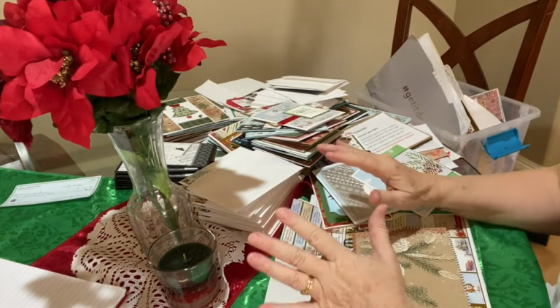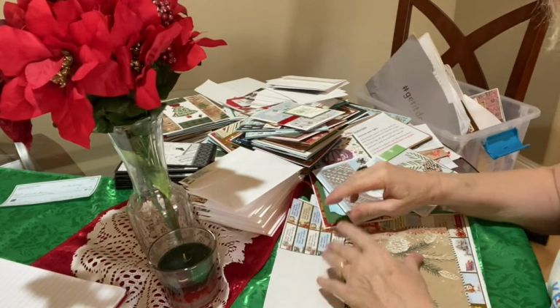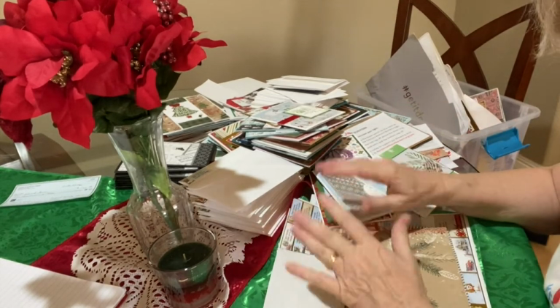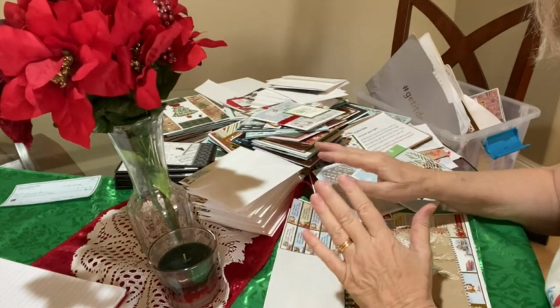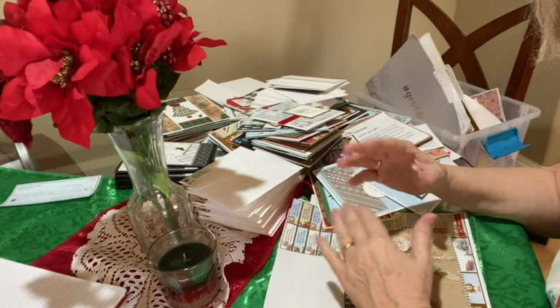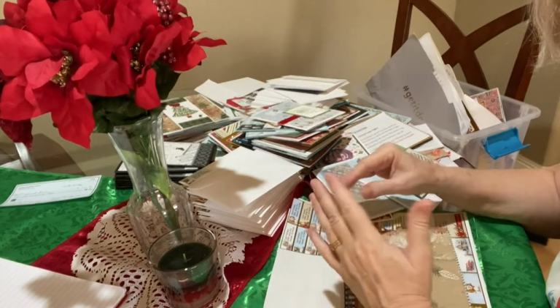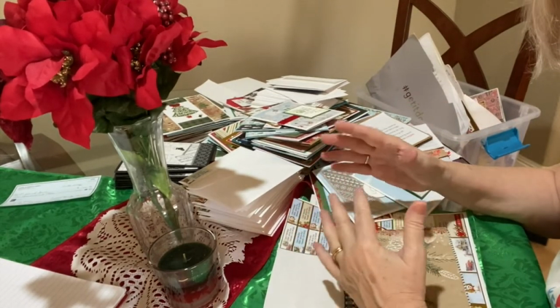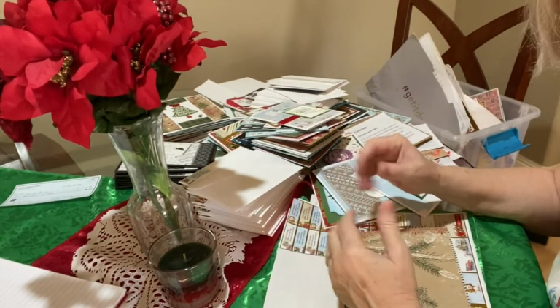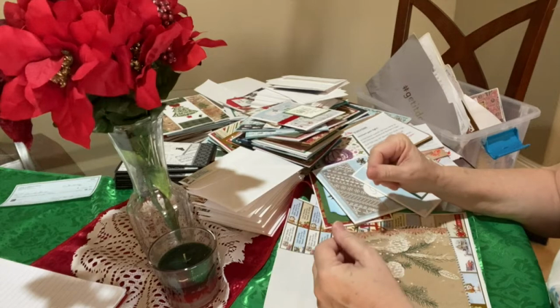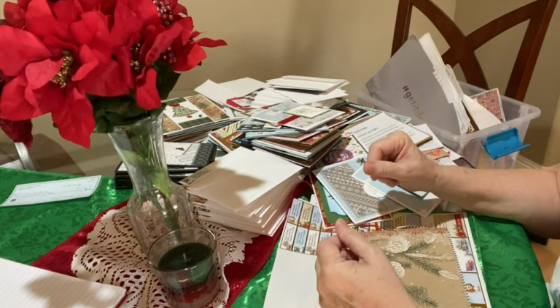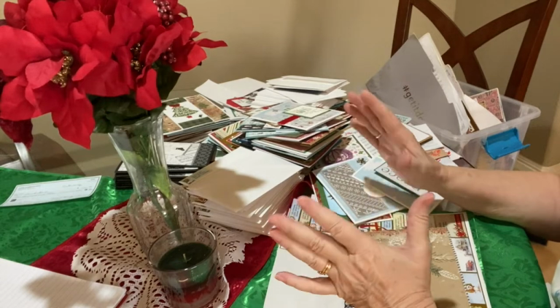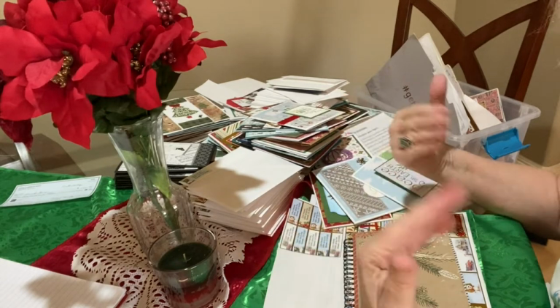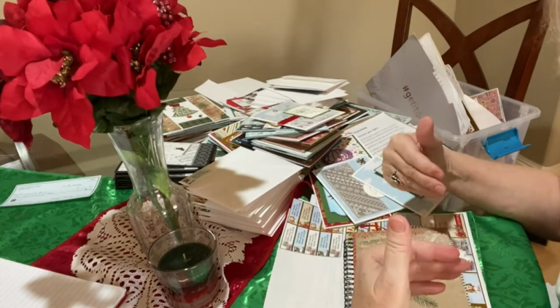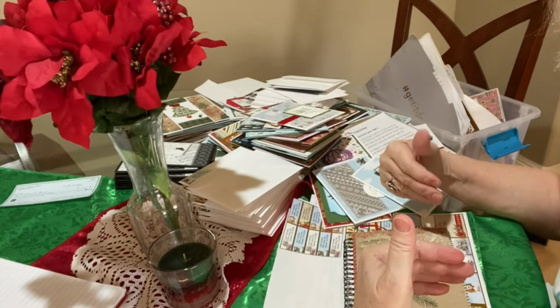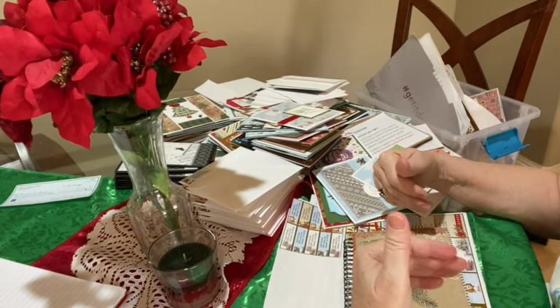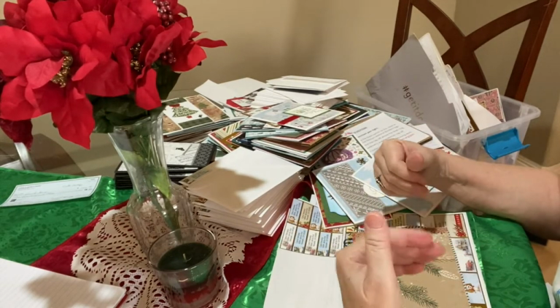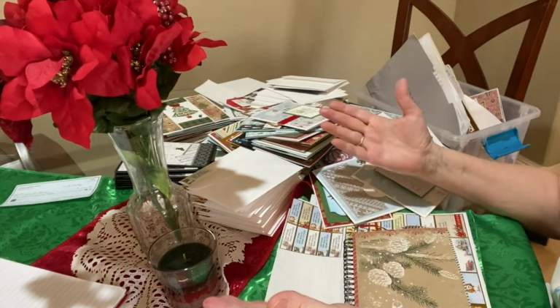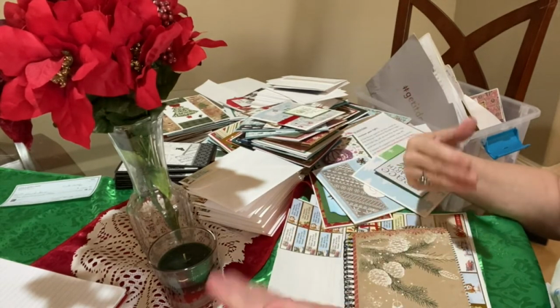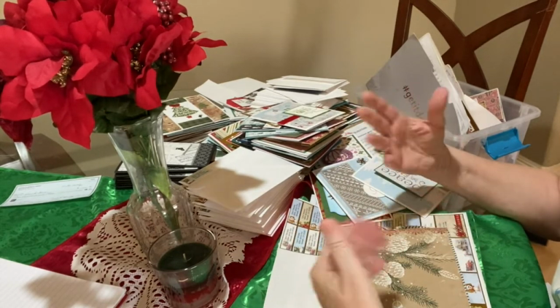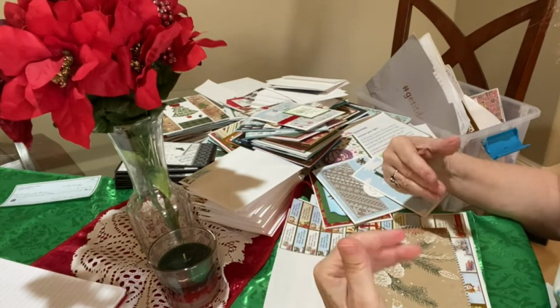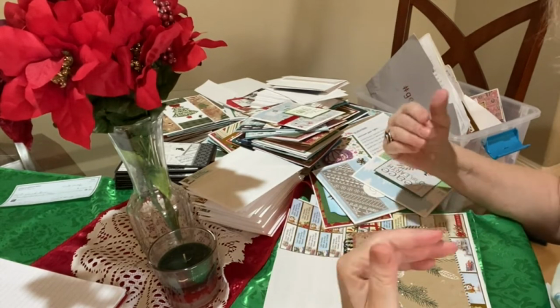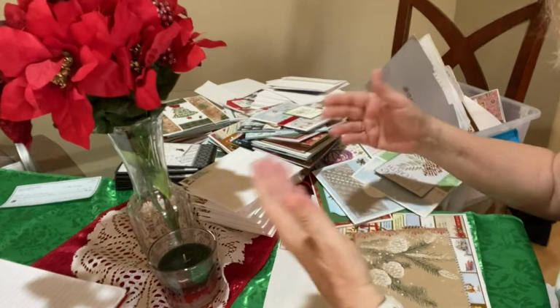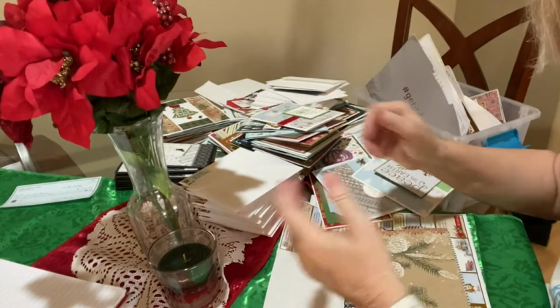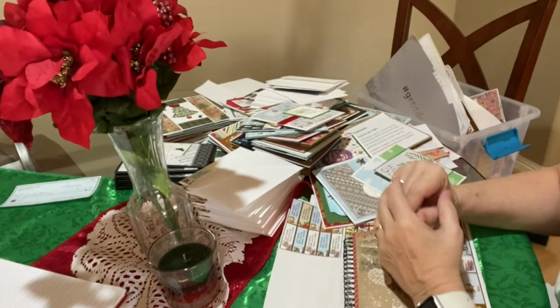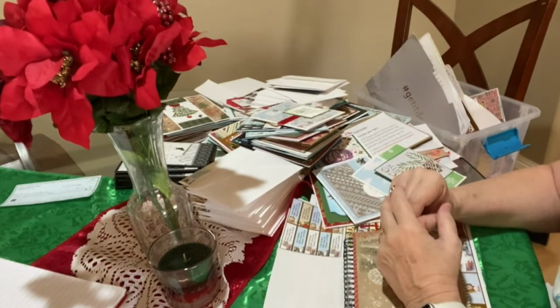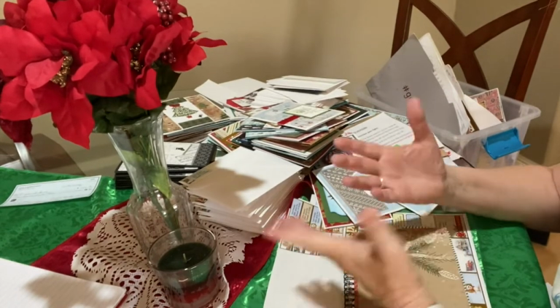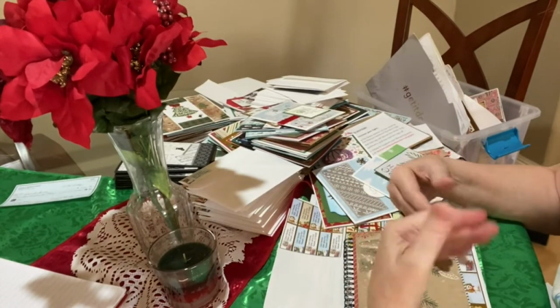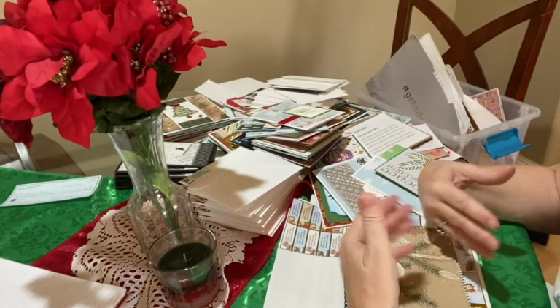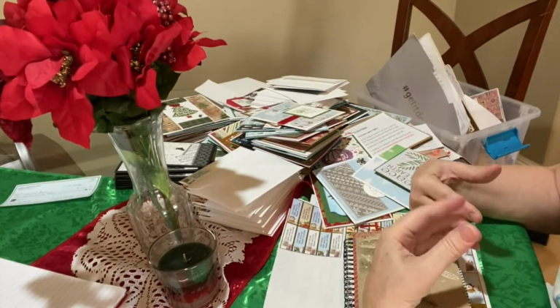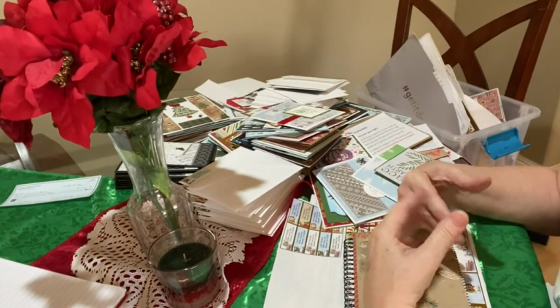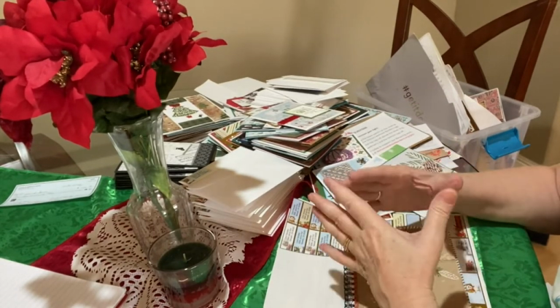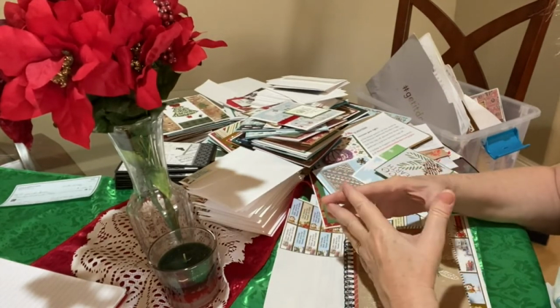My reasoning behind starting early is I have my lists, but as cards come in, then I have time to respond if I did not already send them a card.